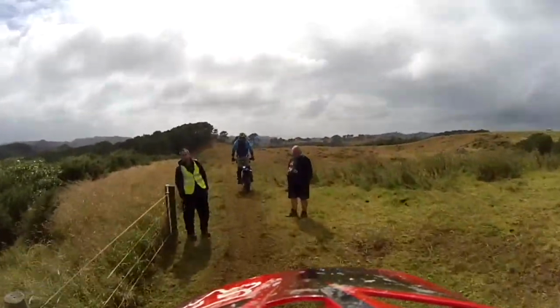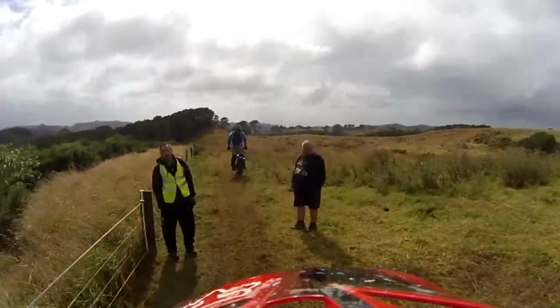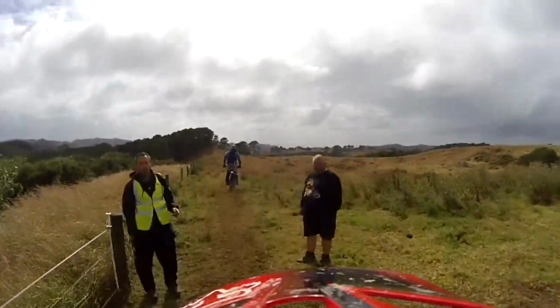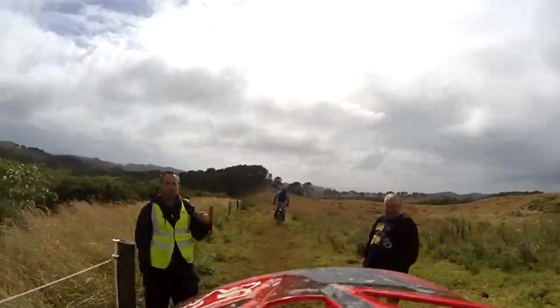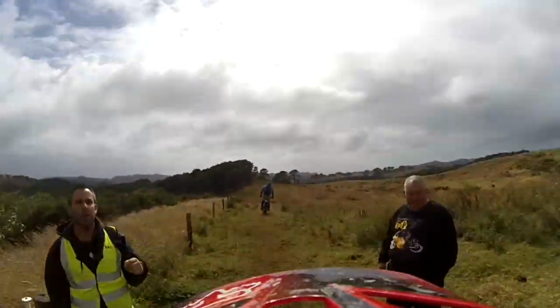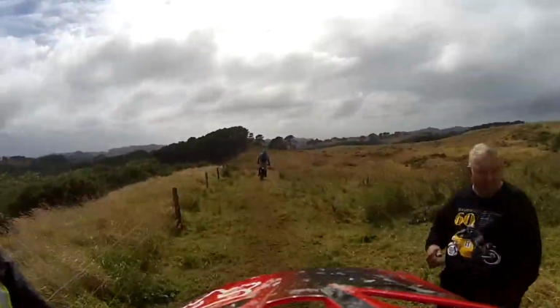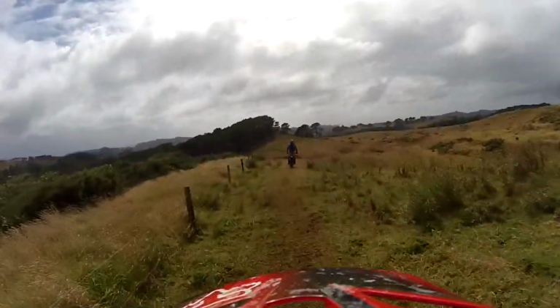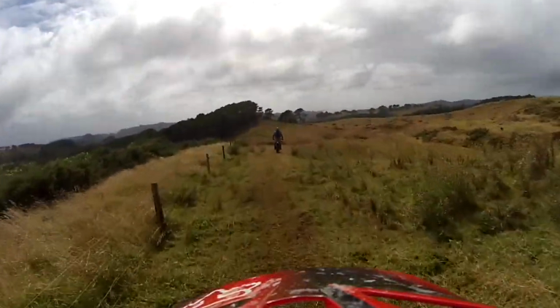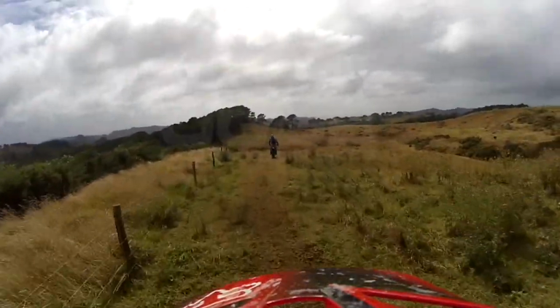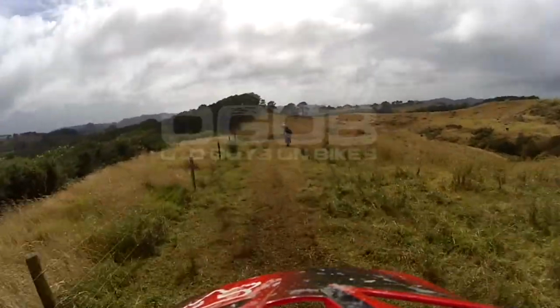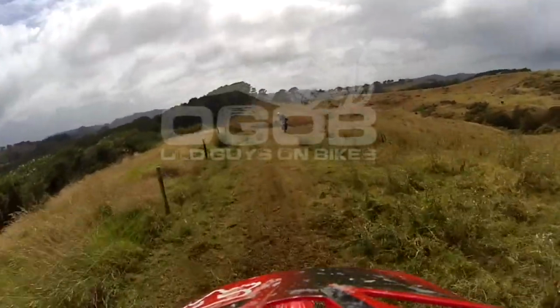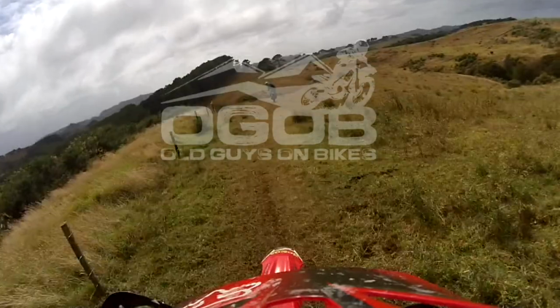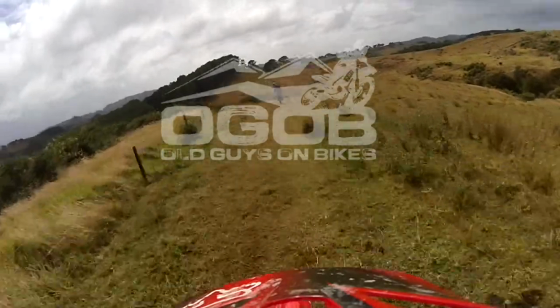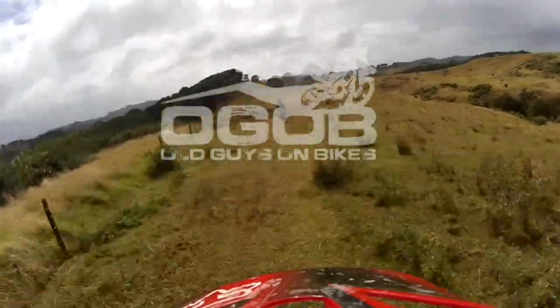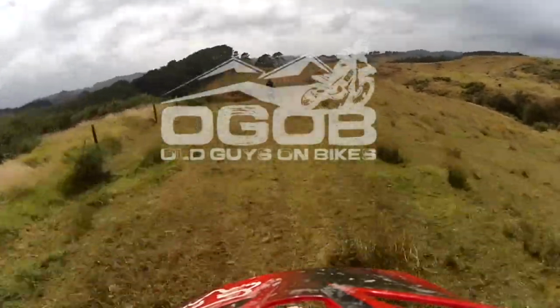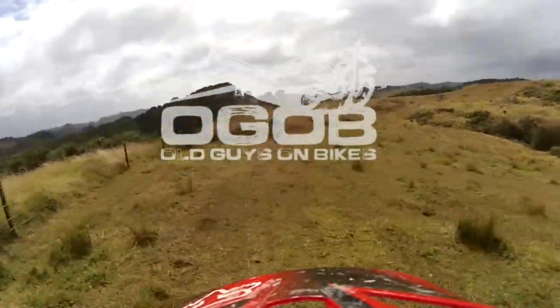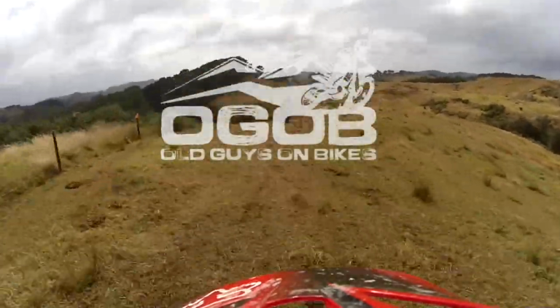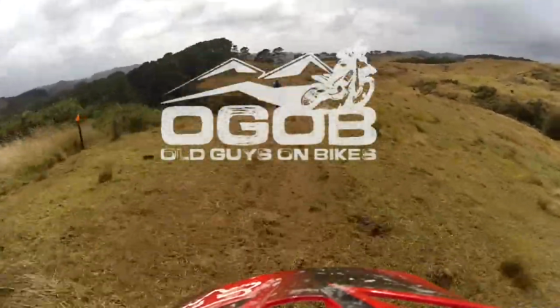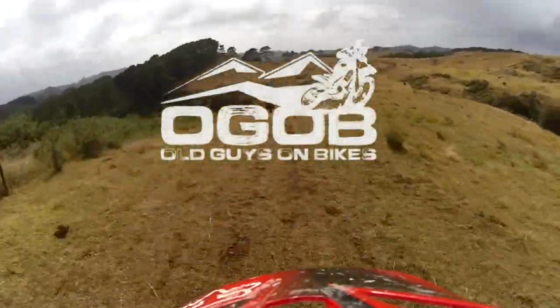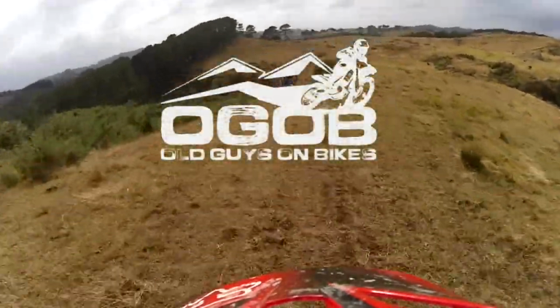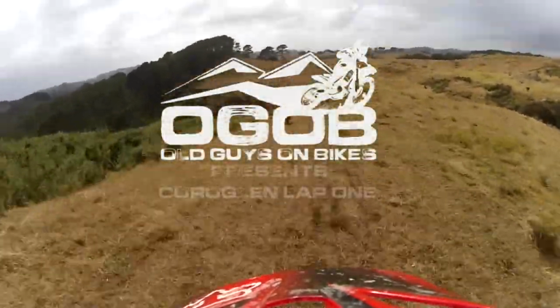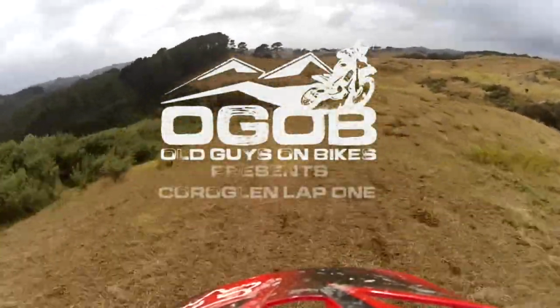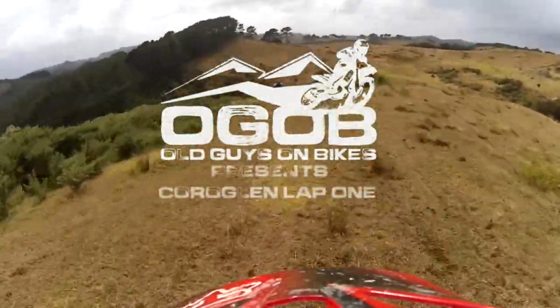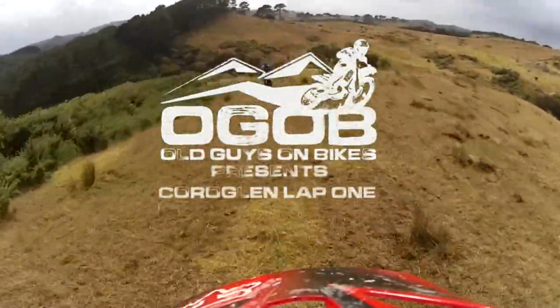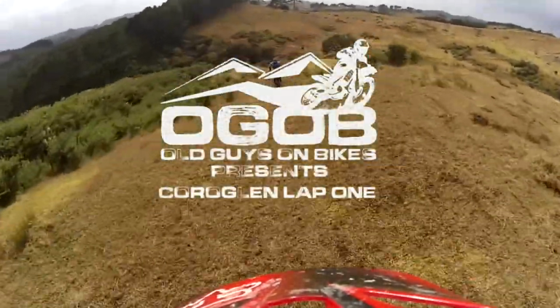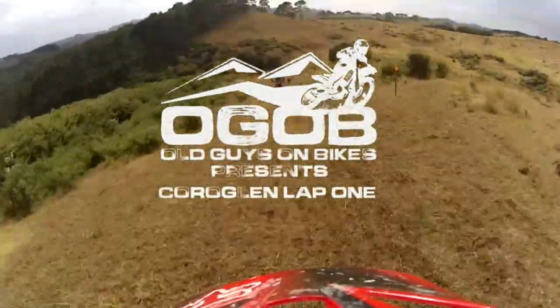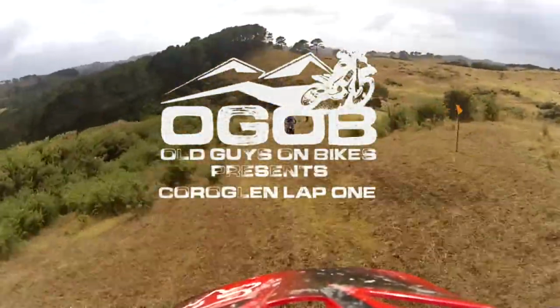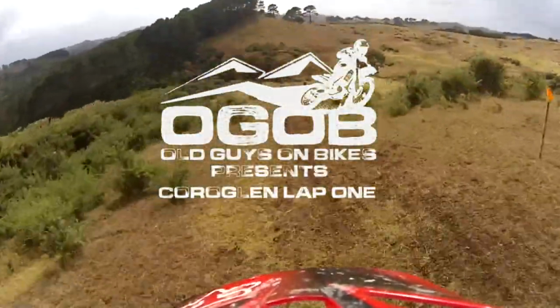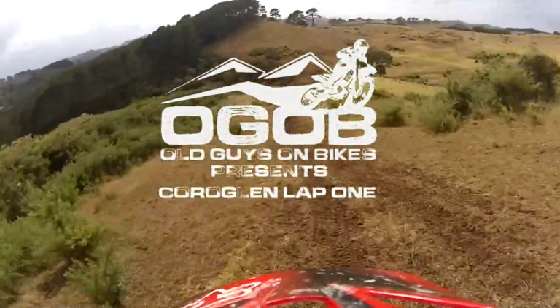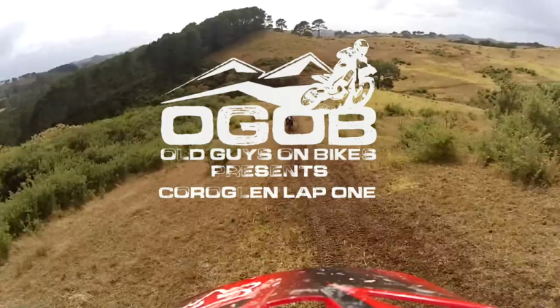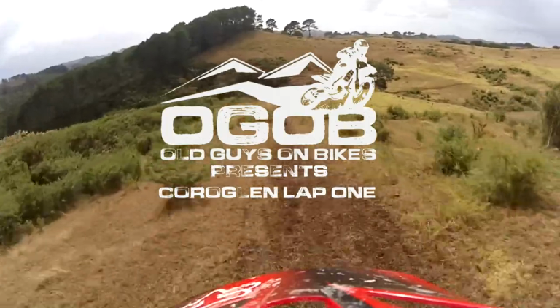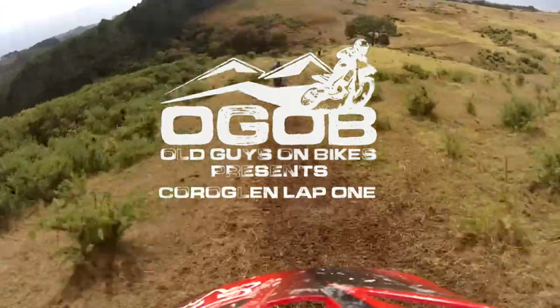Welcome to Old Guys on Bikes, OGOB. OGOB presents Corraglen Lap 1.